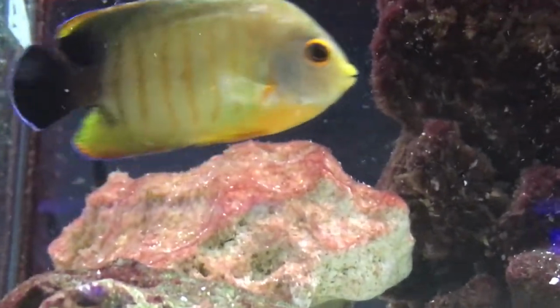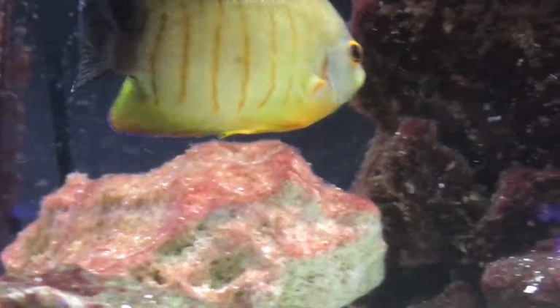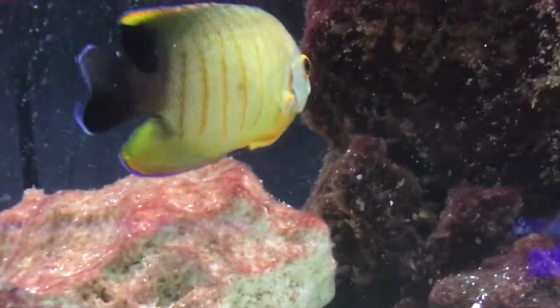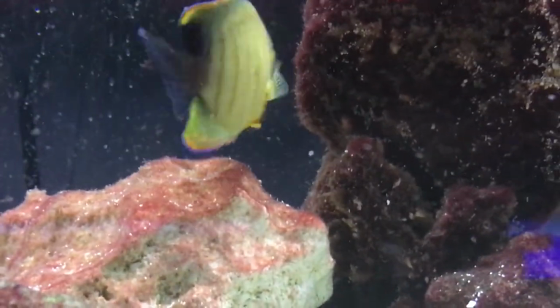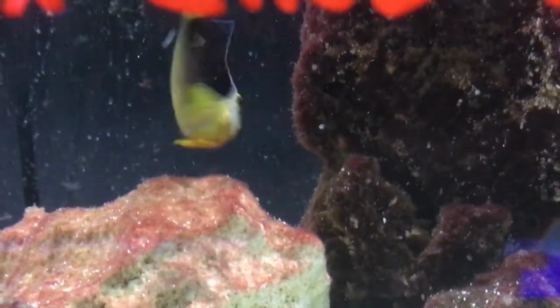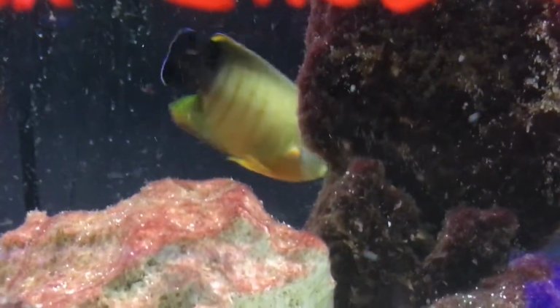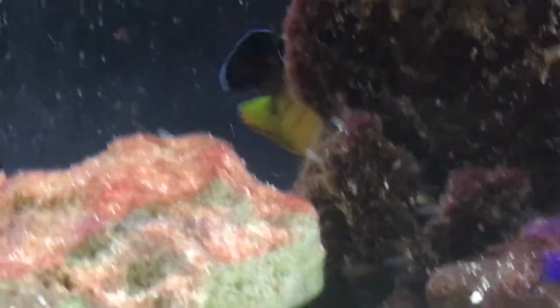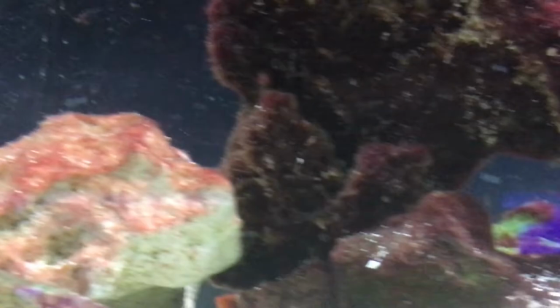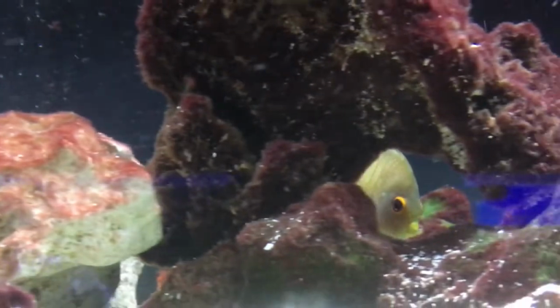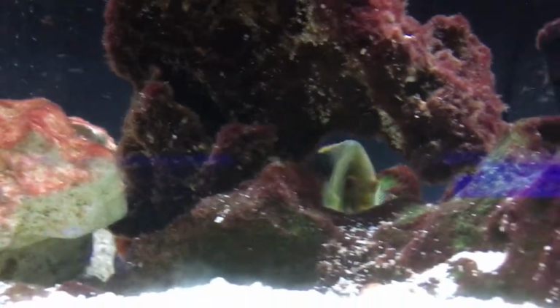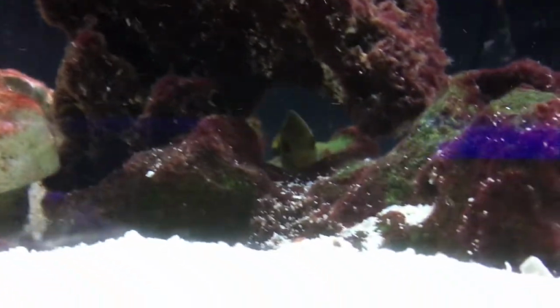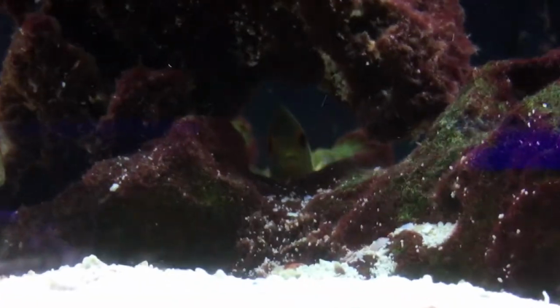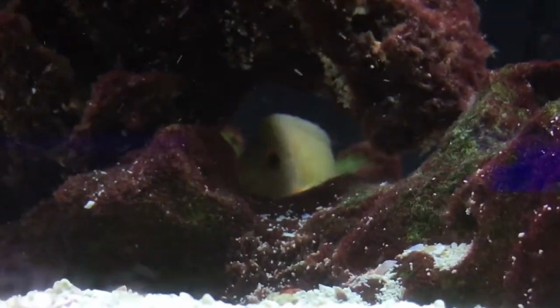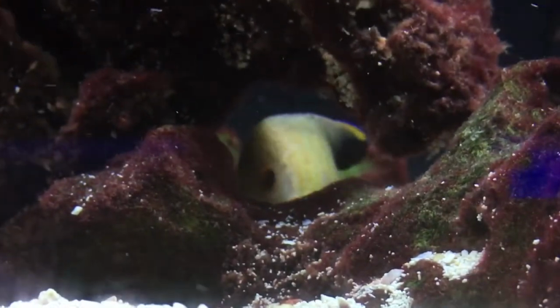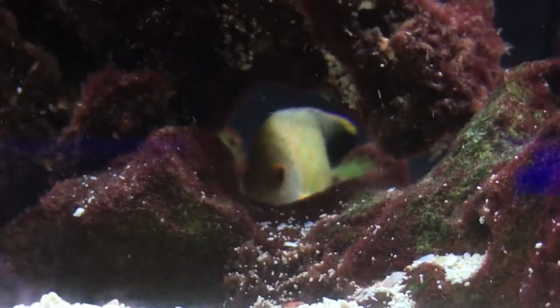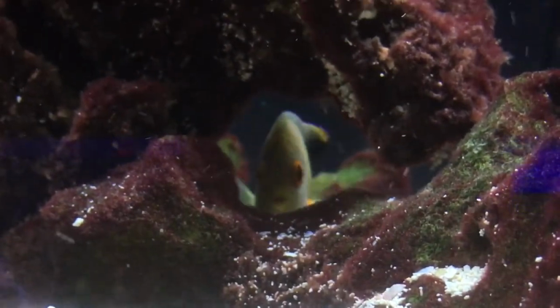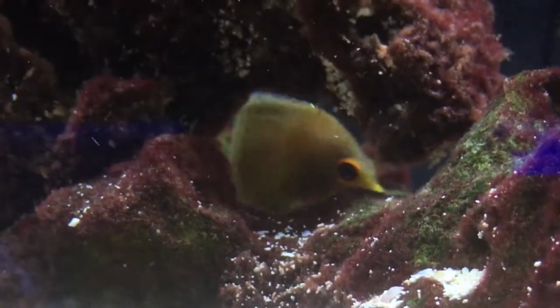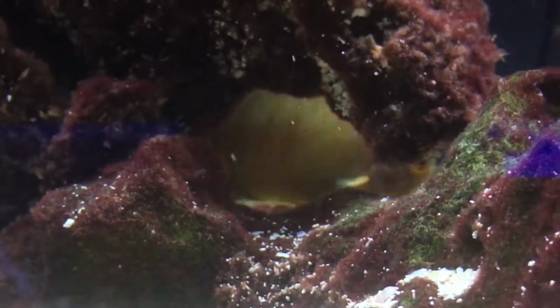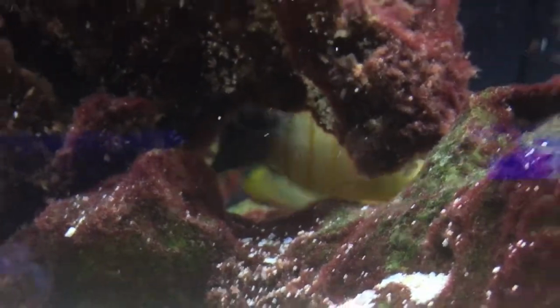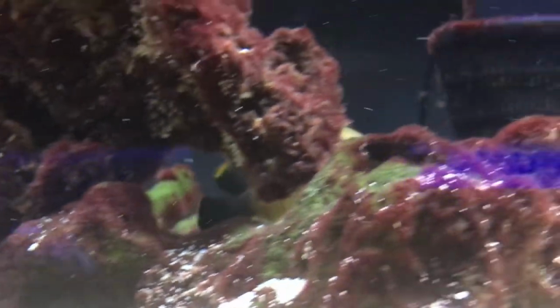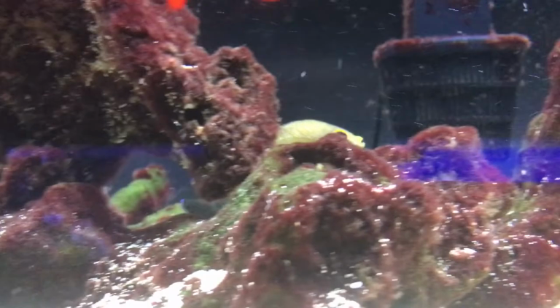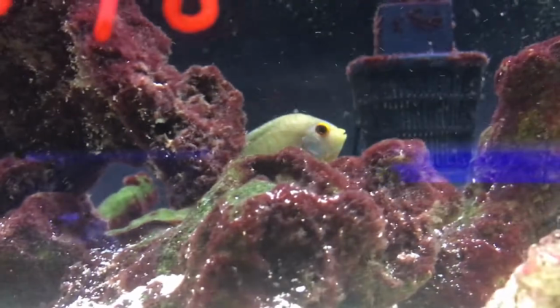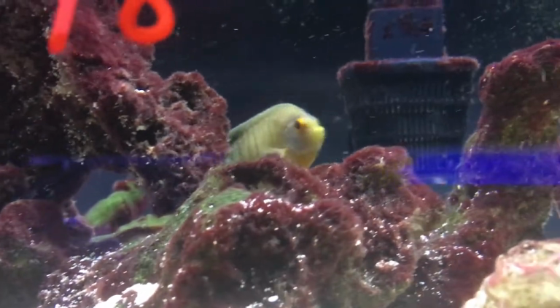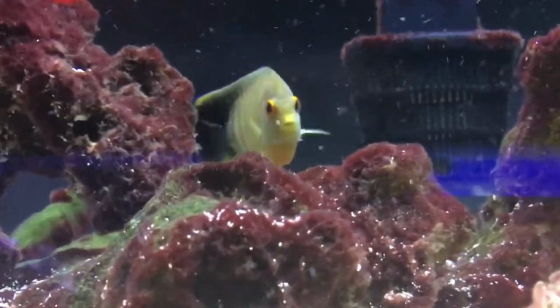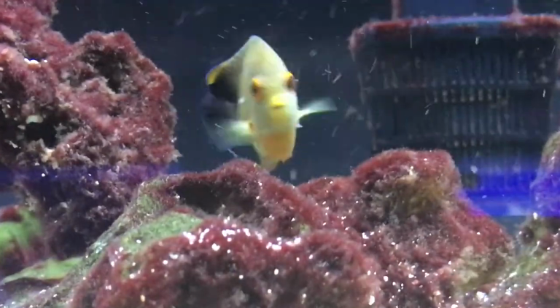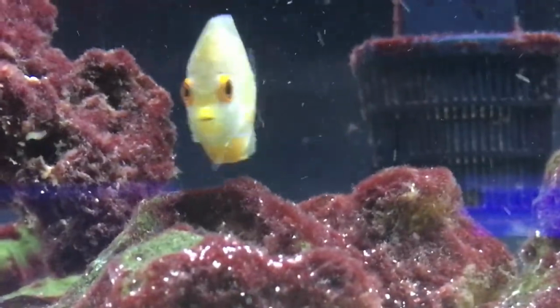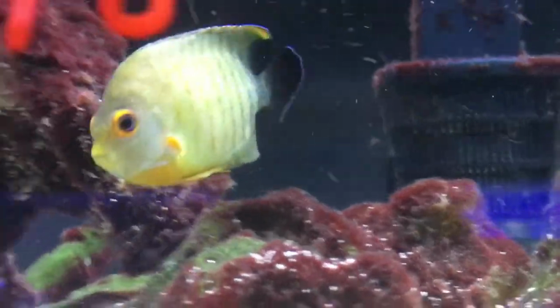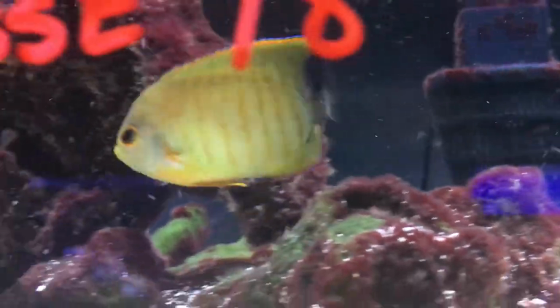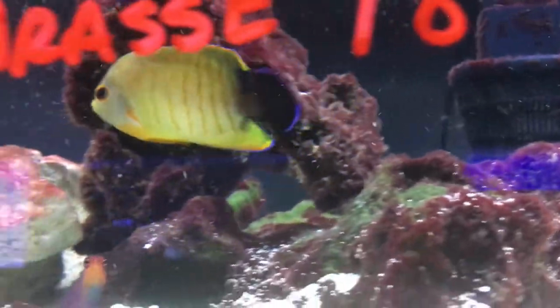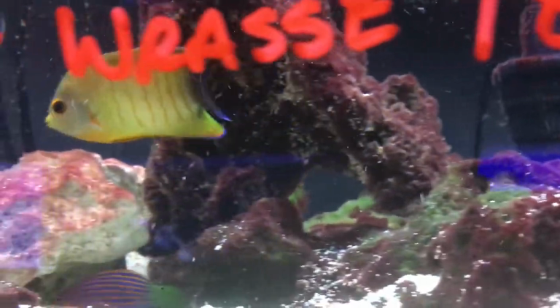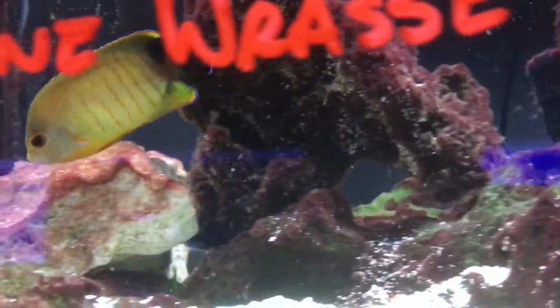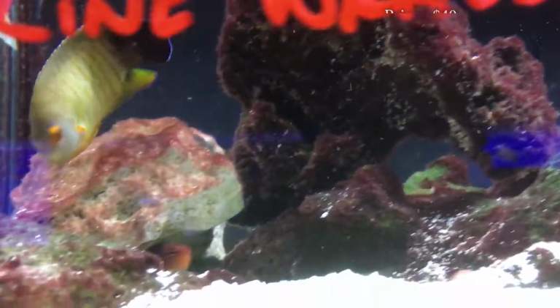Today we are learning about a red striped angelfish, or as we like to call him, the Iblis pygmy angel, or dwarf angel. I don't know if I said that right, y'all let me know. Prices on him: $40.